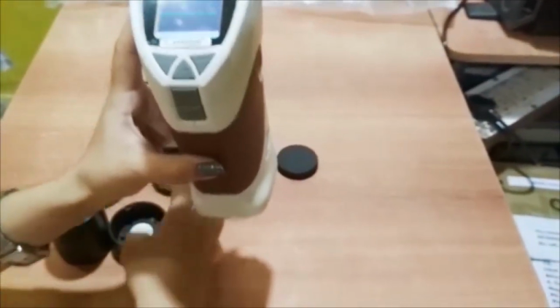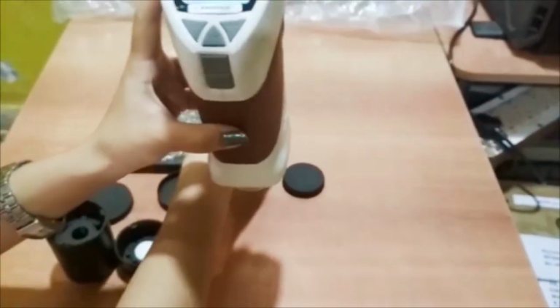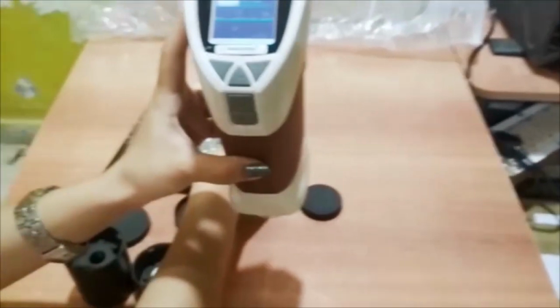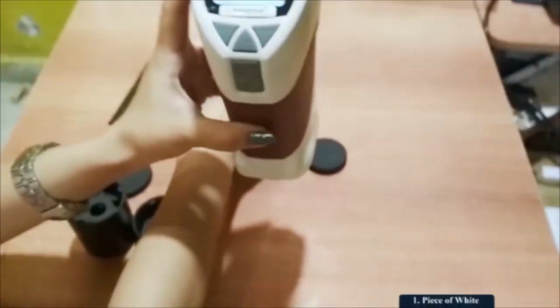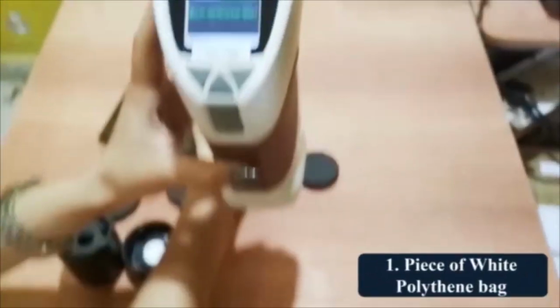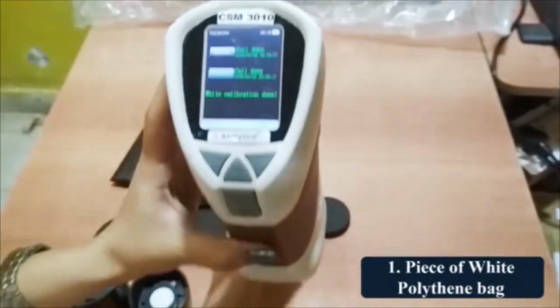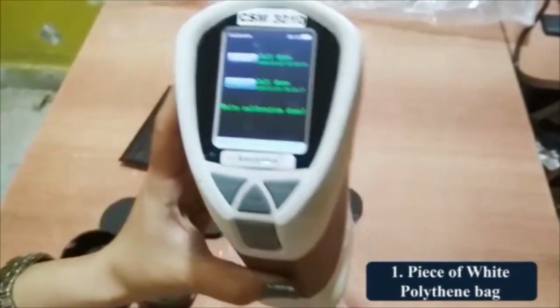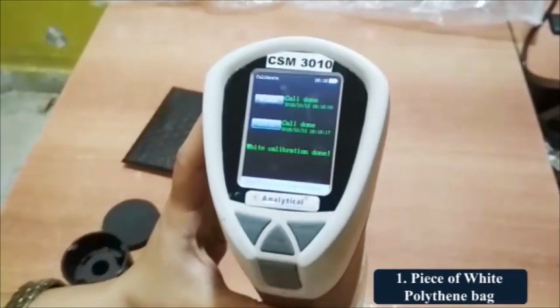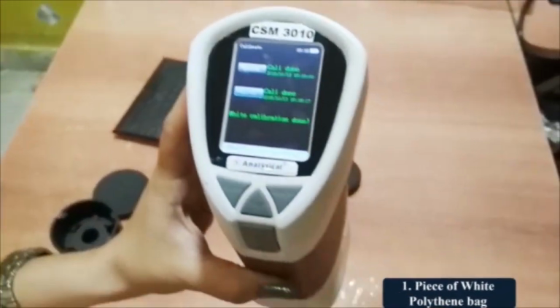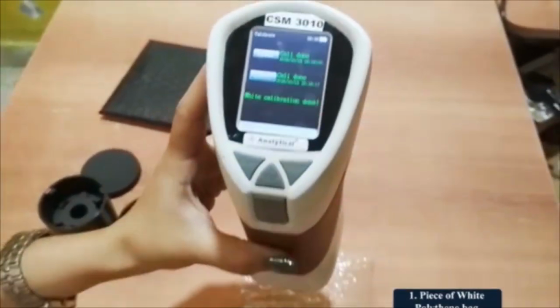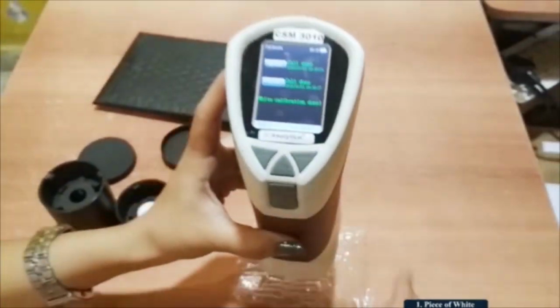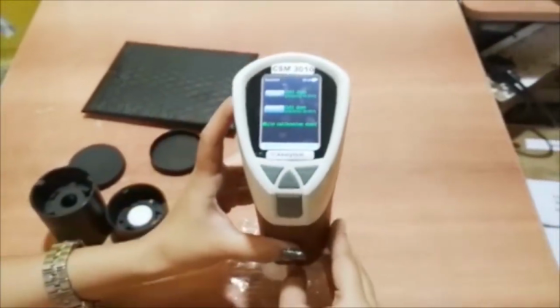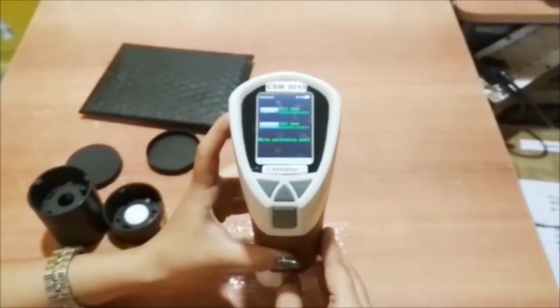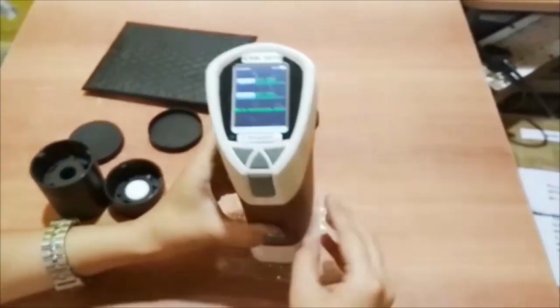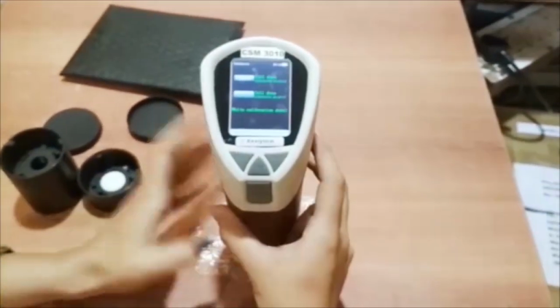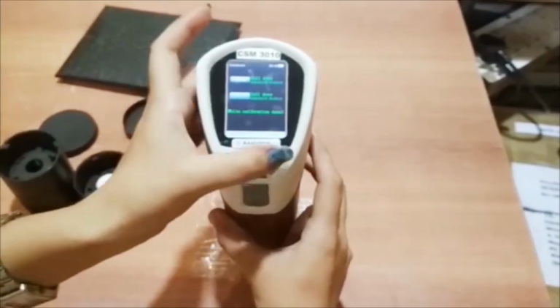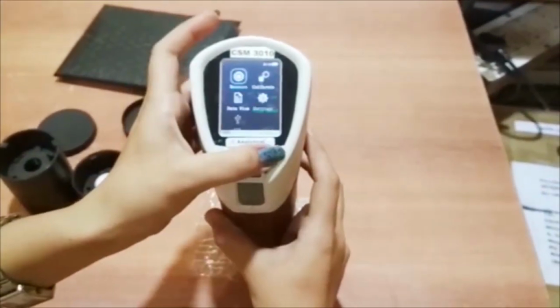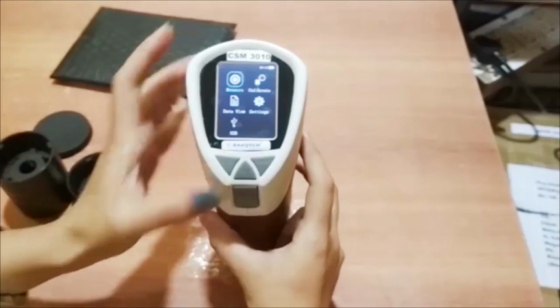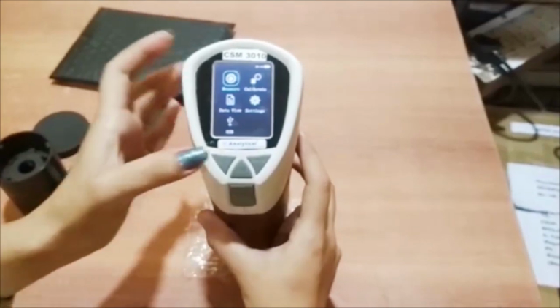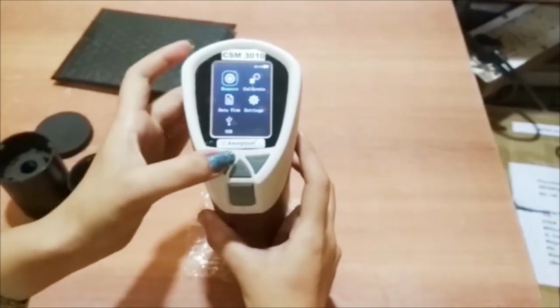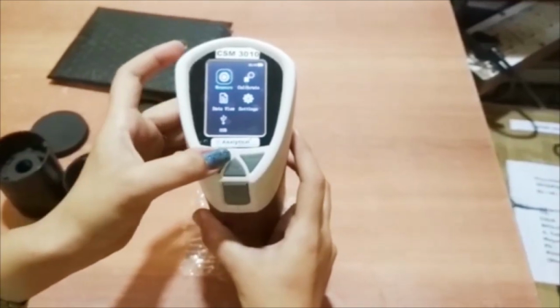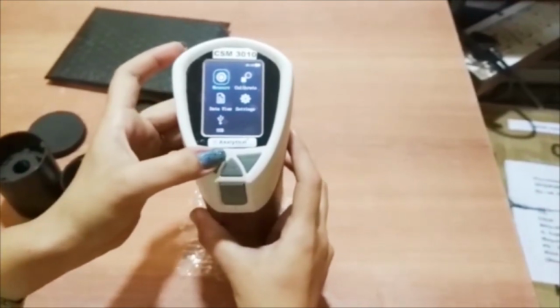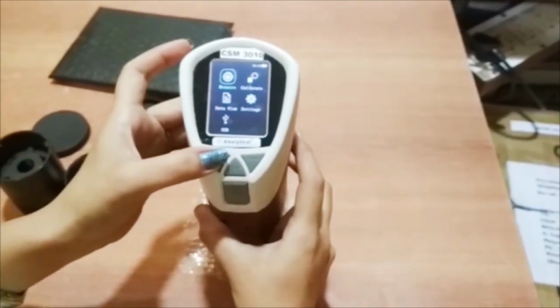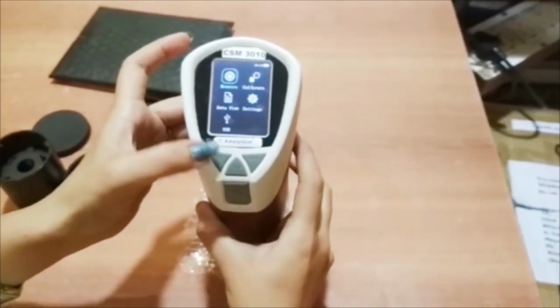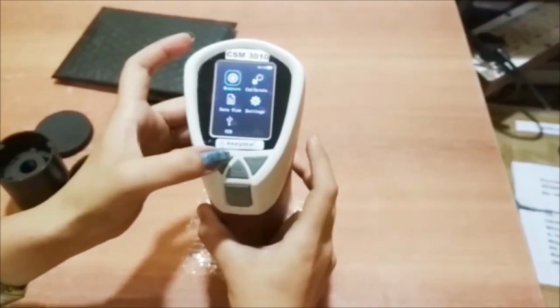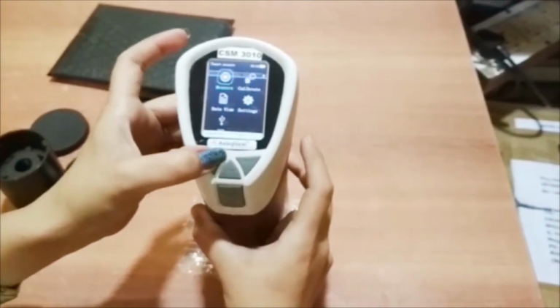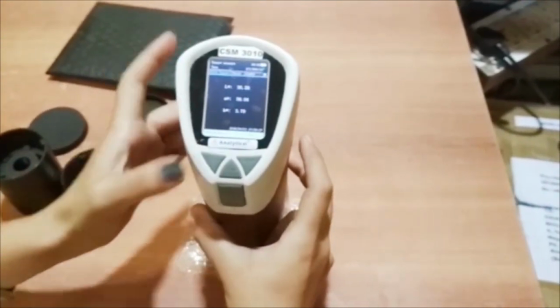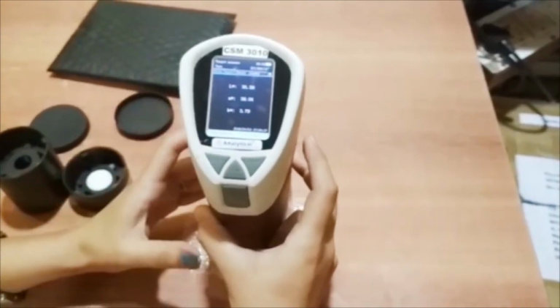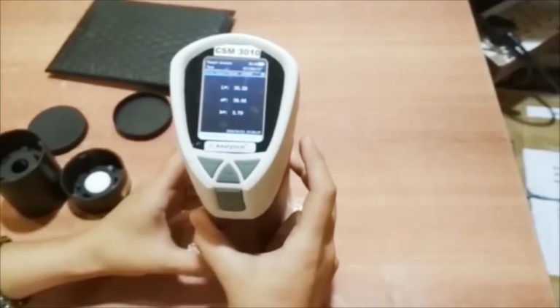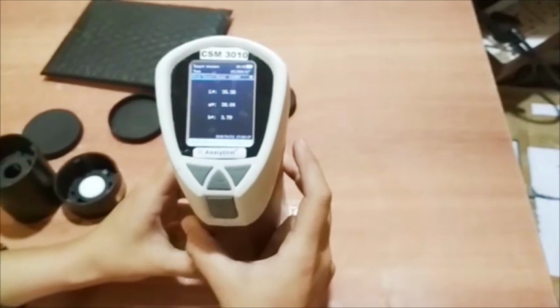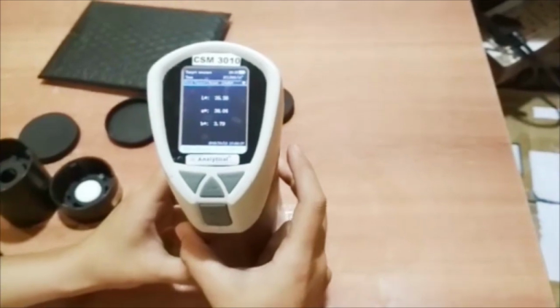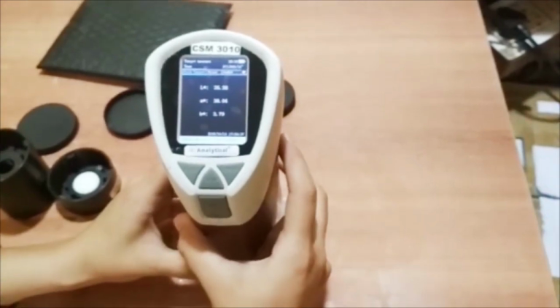After calibration, take a piece of white polythene bag and select measure on the title bar. After that, press the enter button and then click the test button for the result.